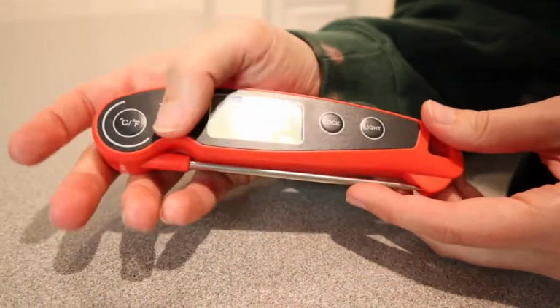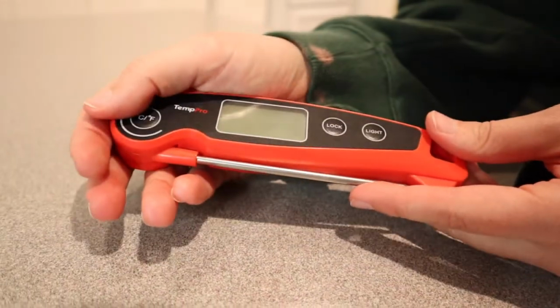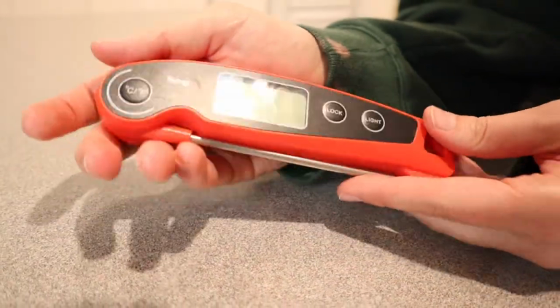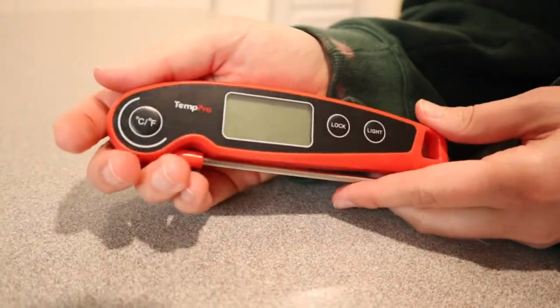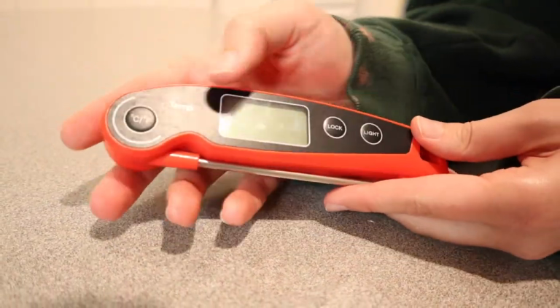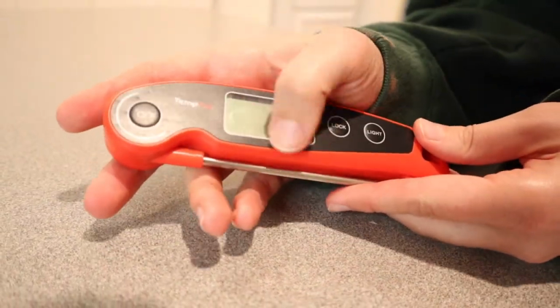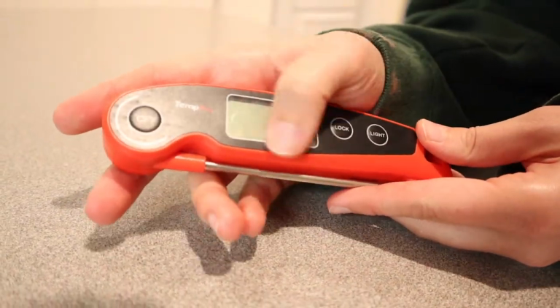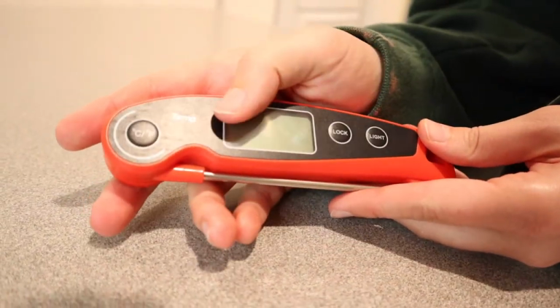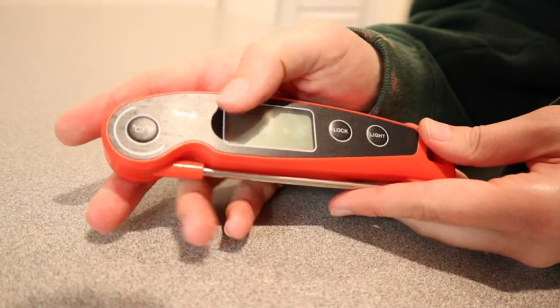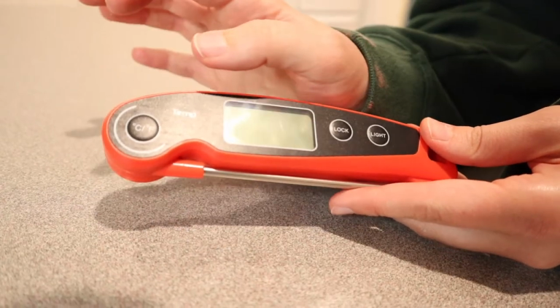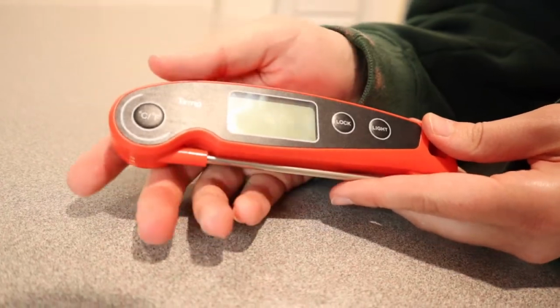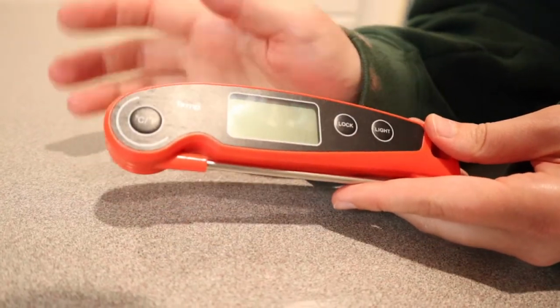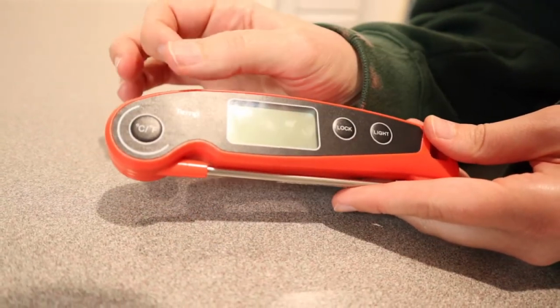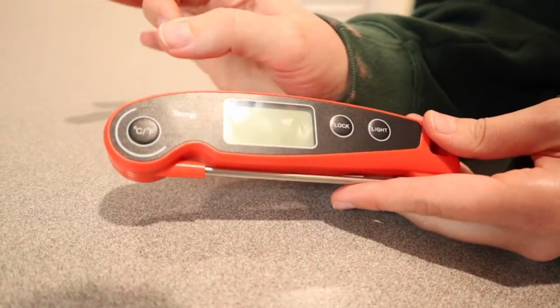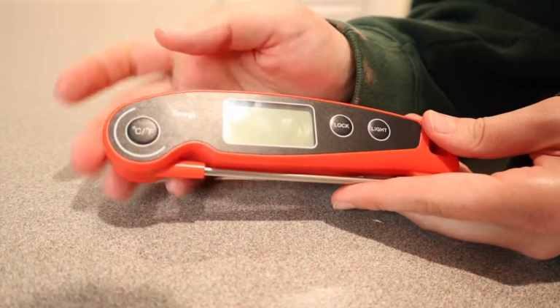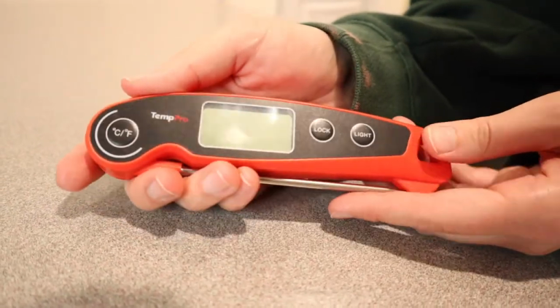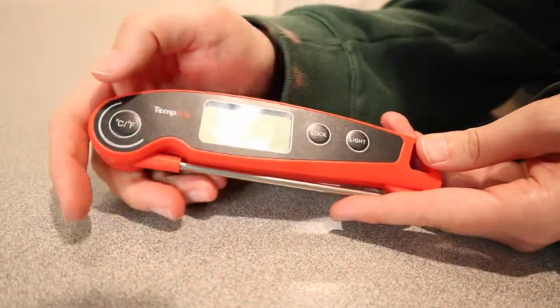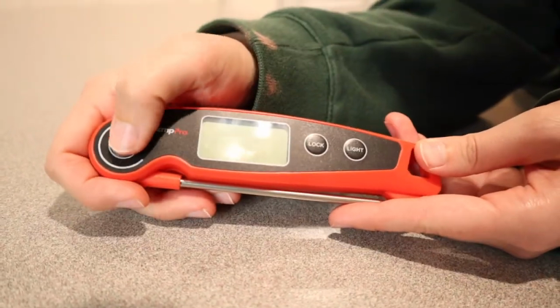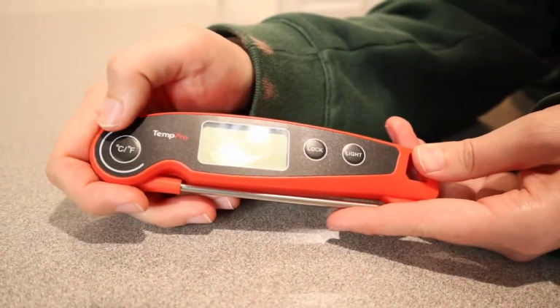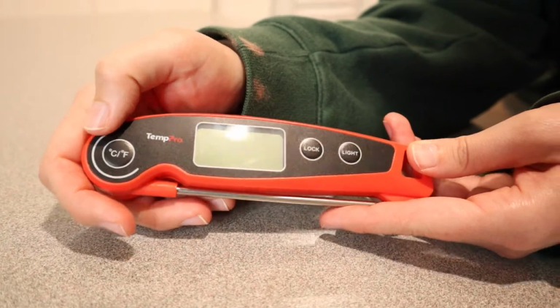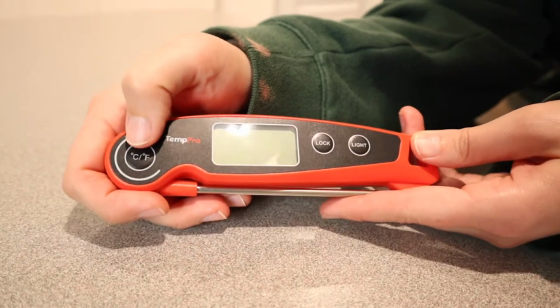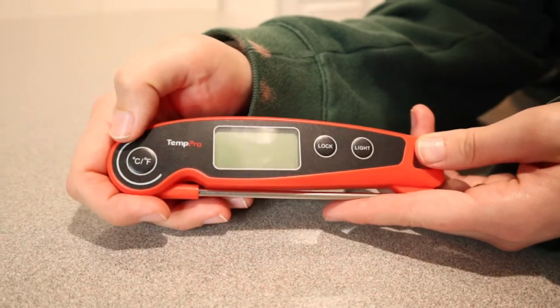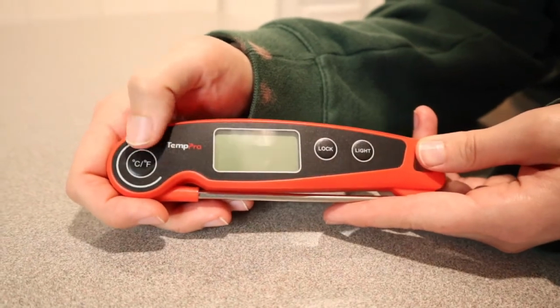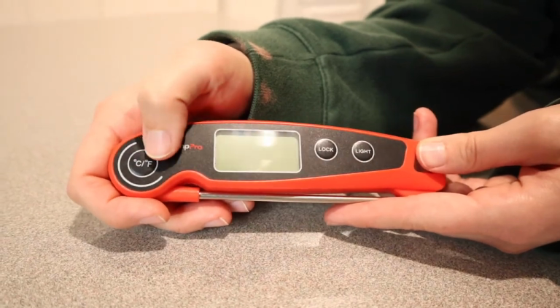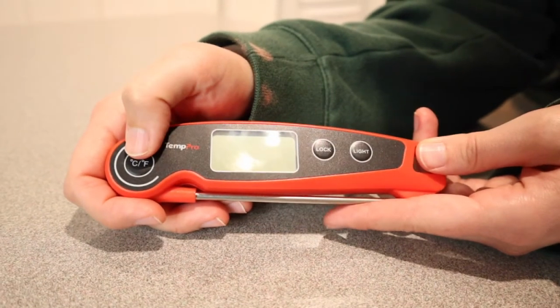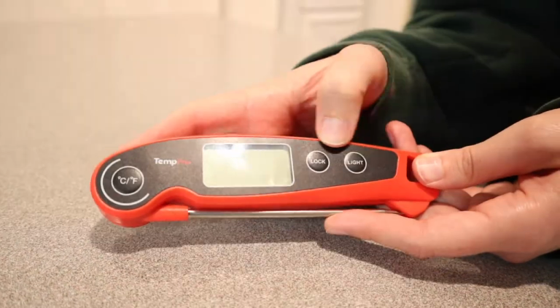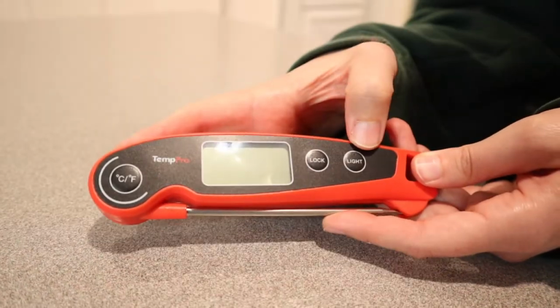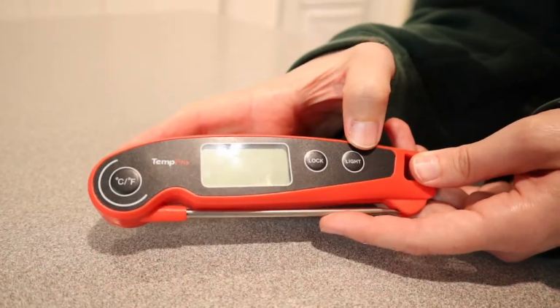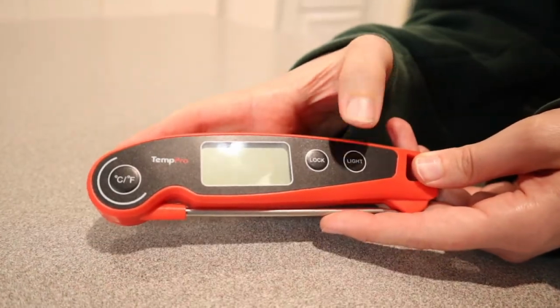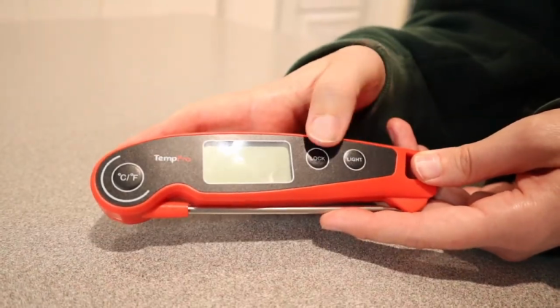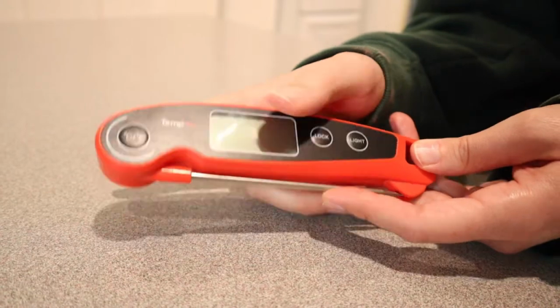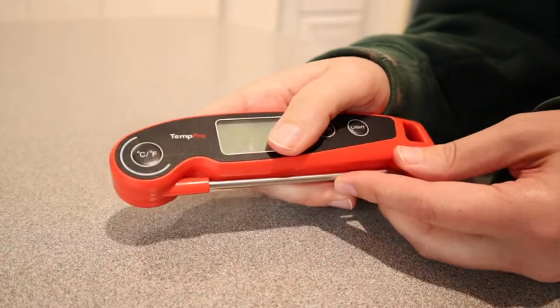Here on the face of this, it has a really nice big screen, which is perfect for somebody with not perfect eyesight like myself. There's a button that can switch between Celsius and Fahrenheit, and then there's a light button and a lock button.